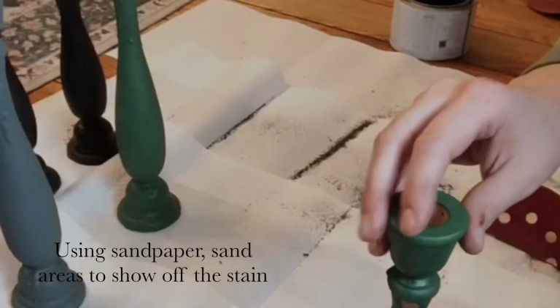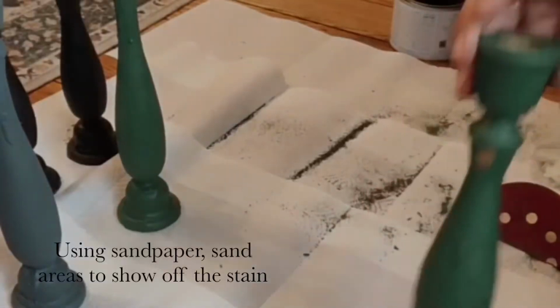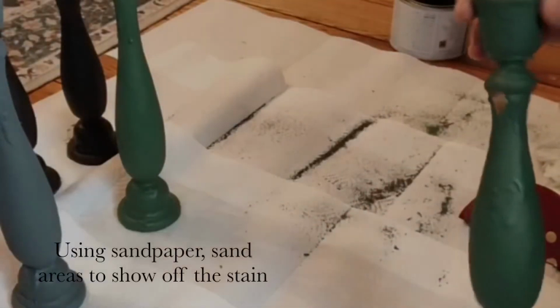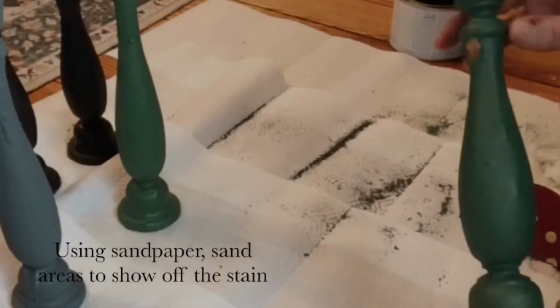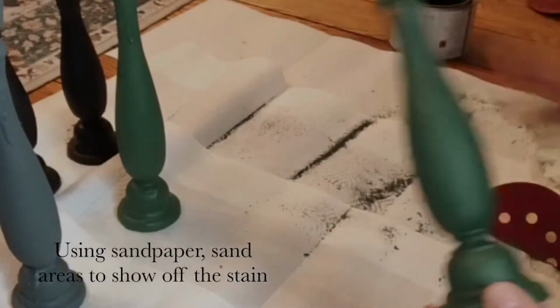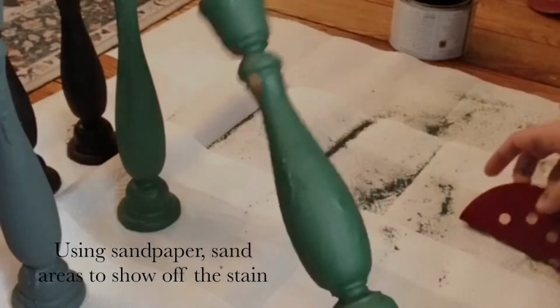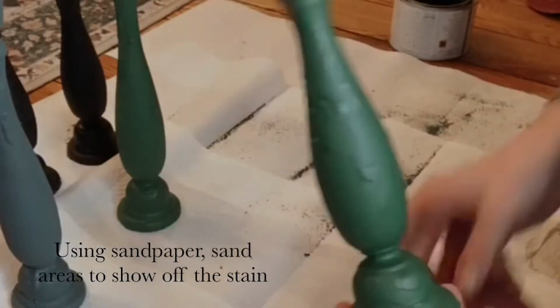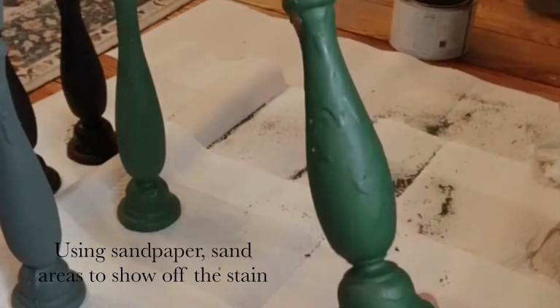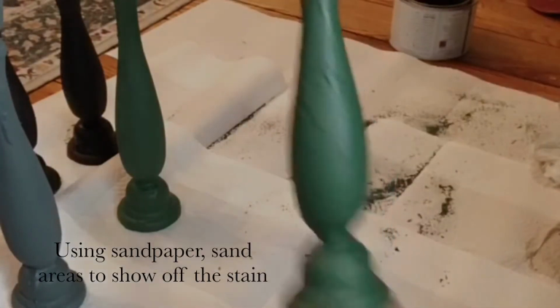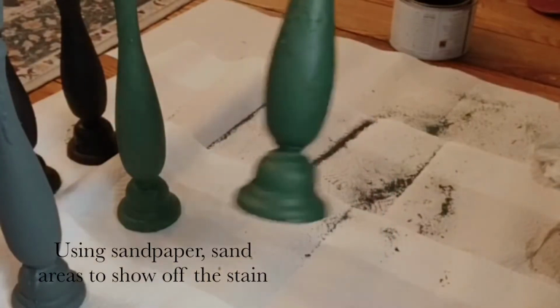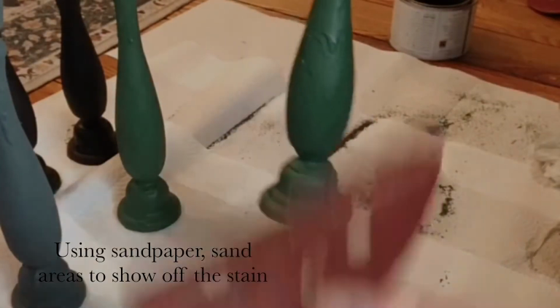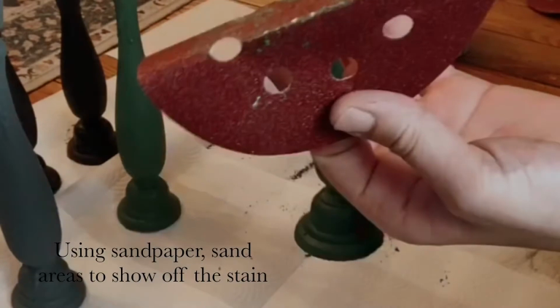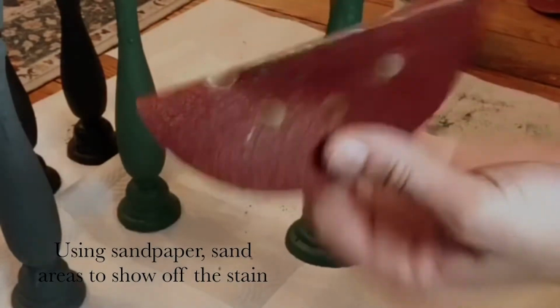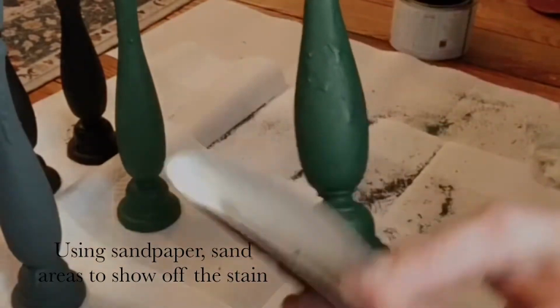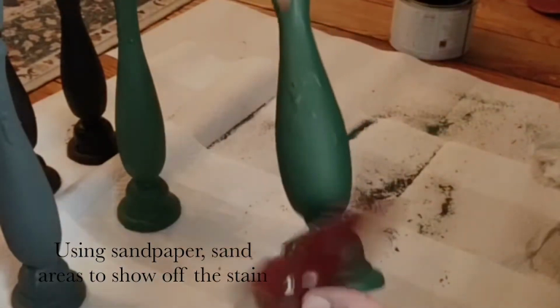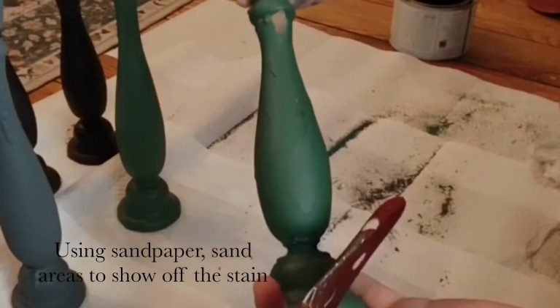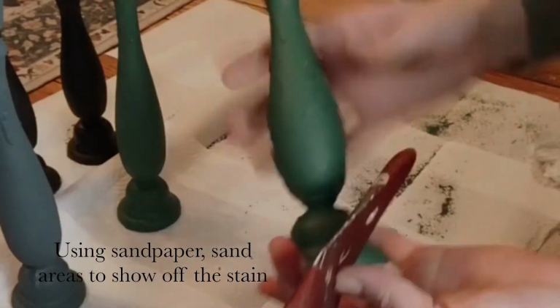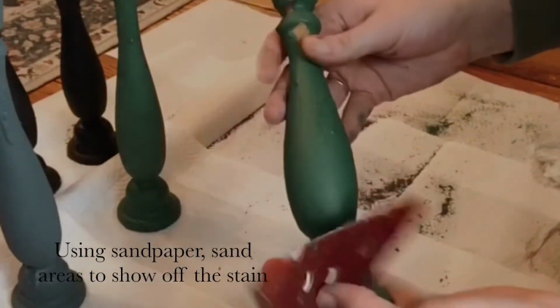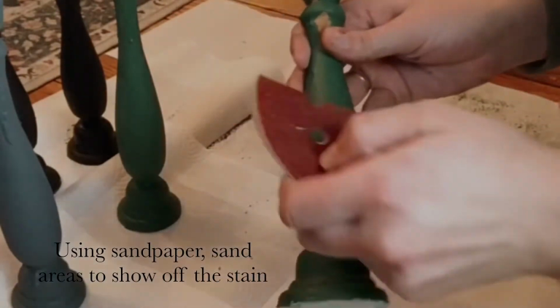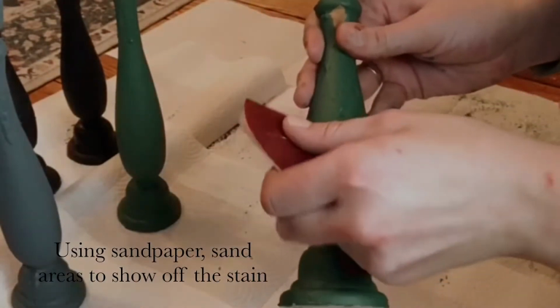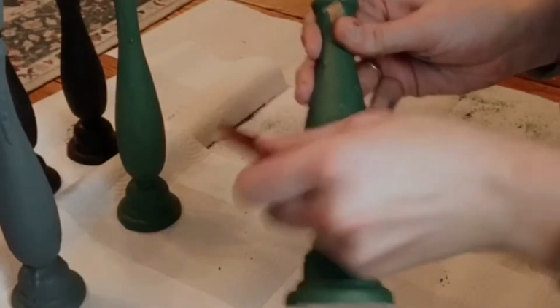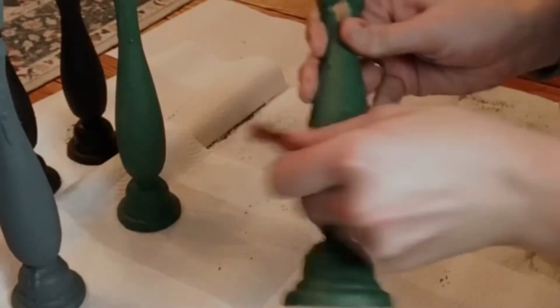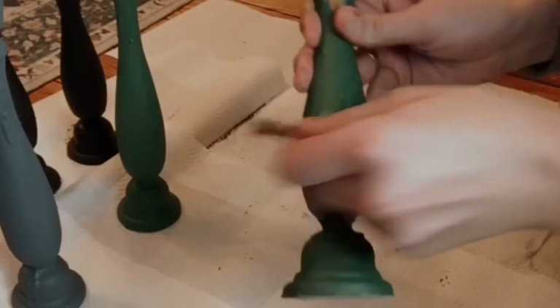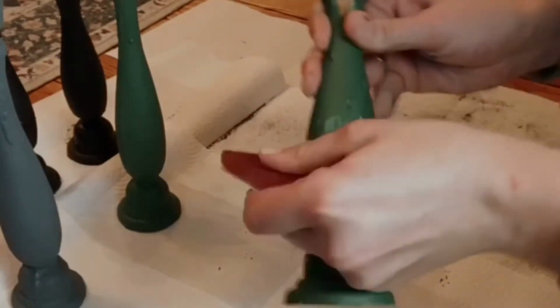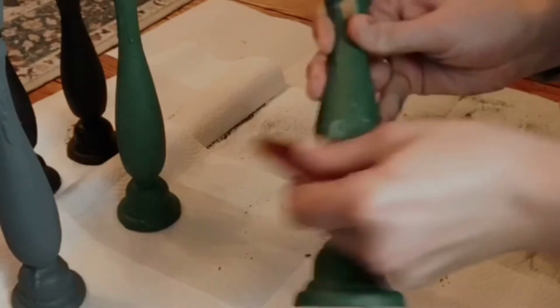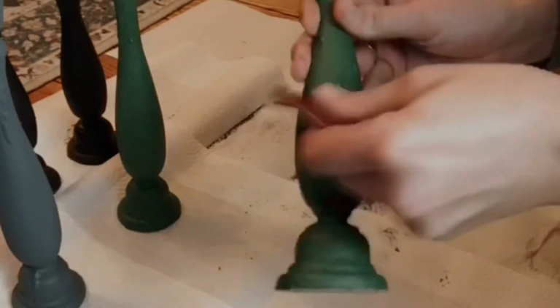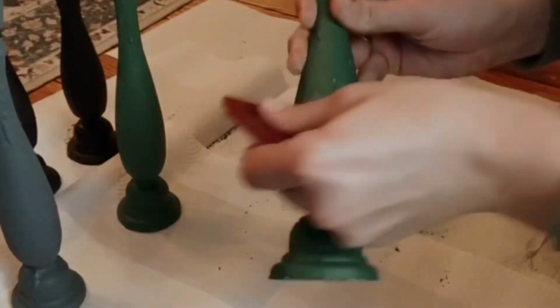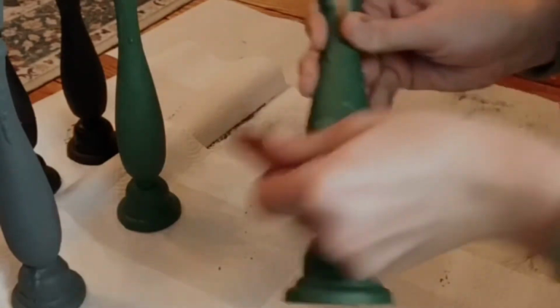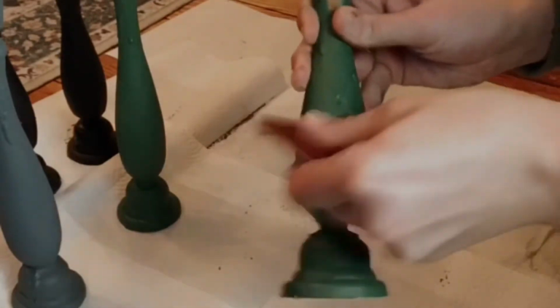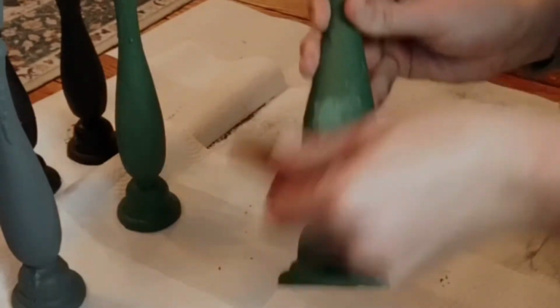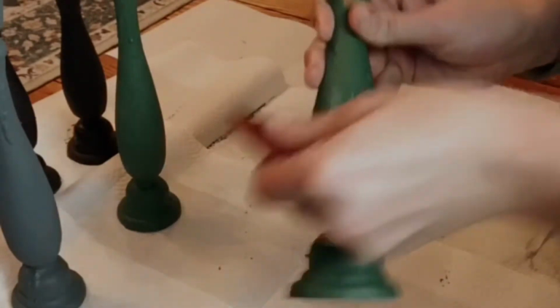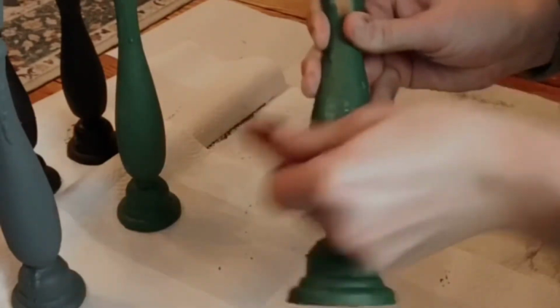To finish these up, all I'm really doing is taking an 80-grit sandpaper and just sanding in the few spots that I want to show through to the wood.